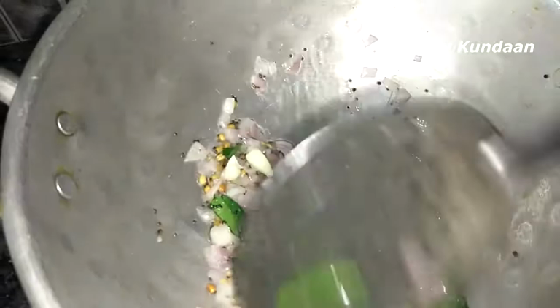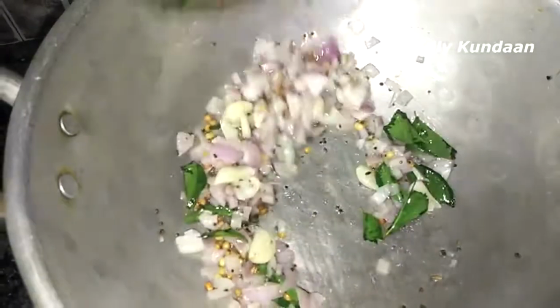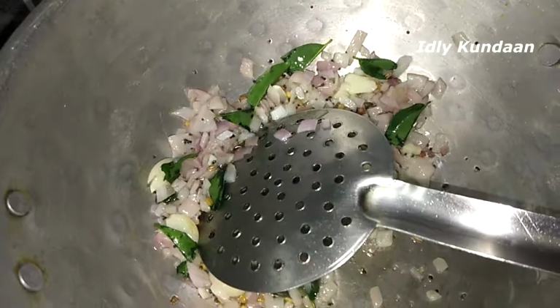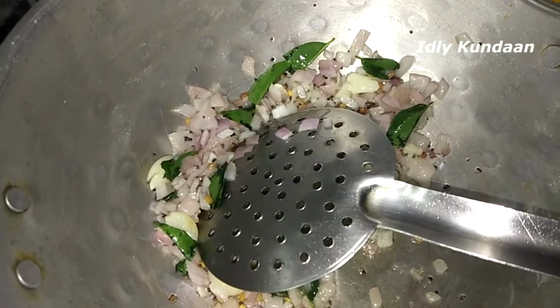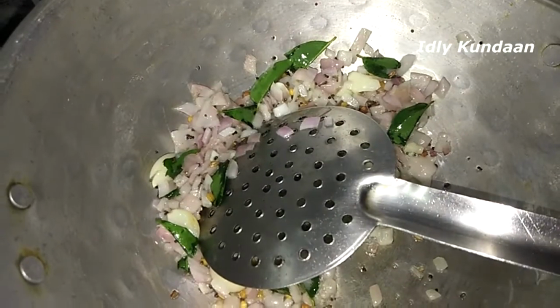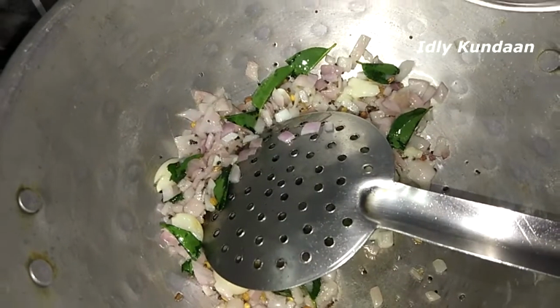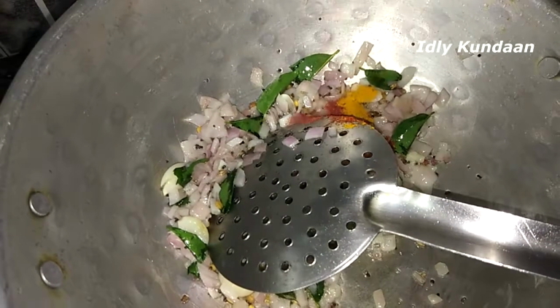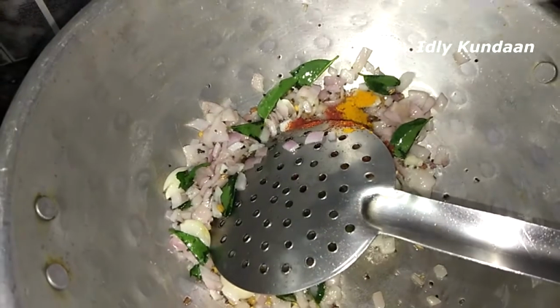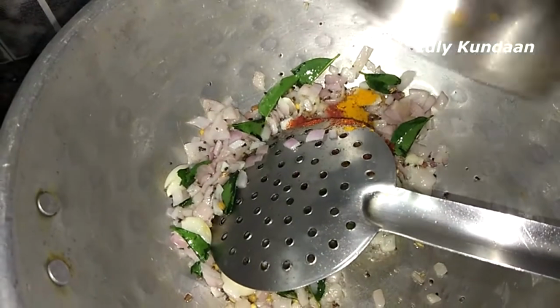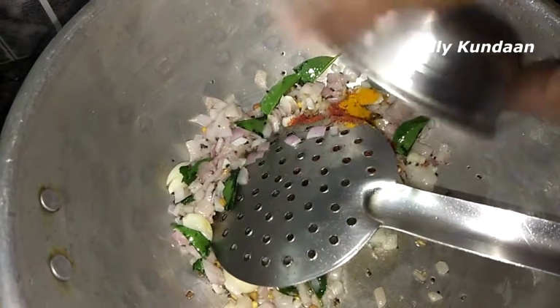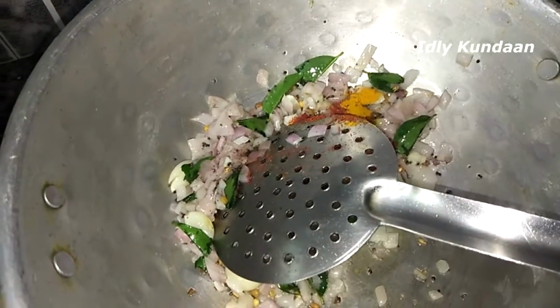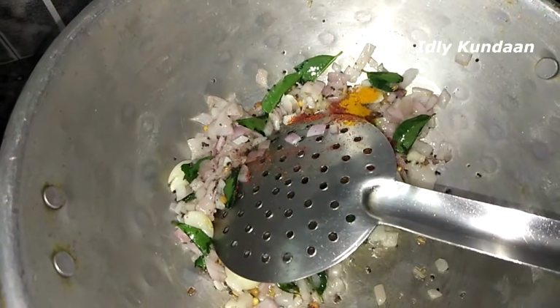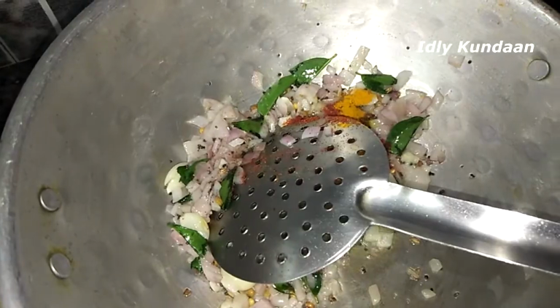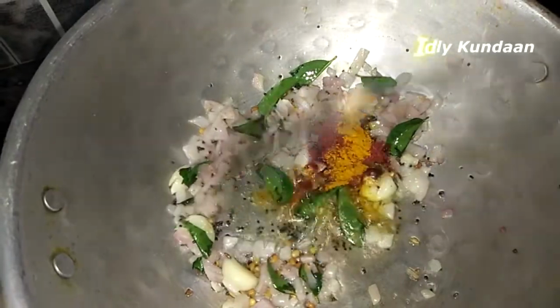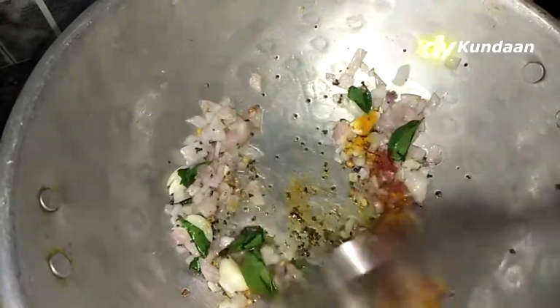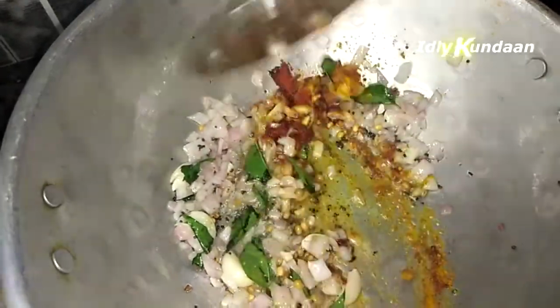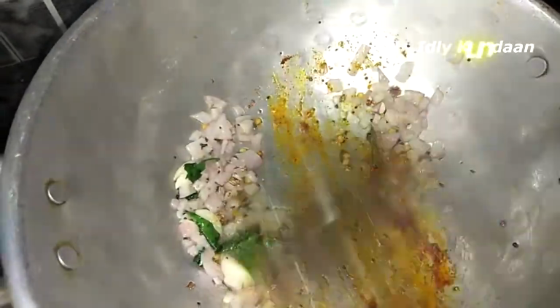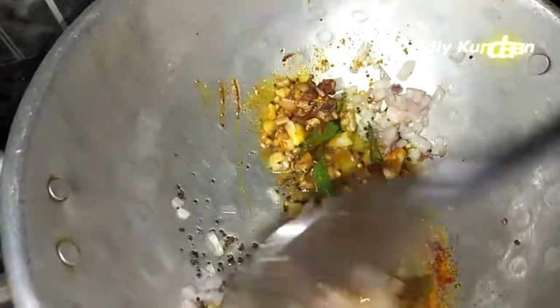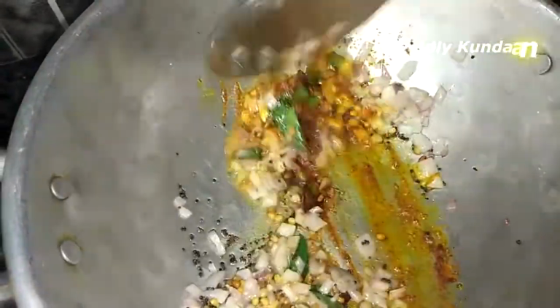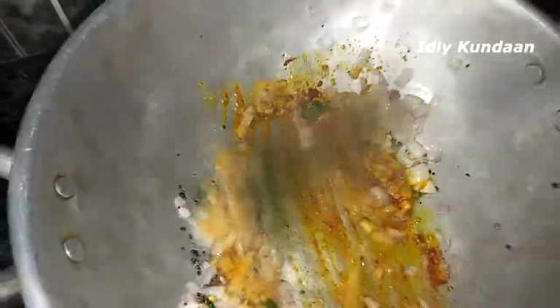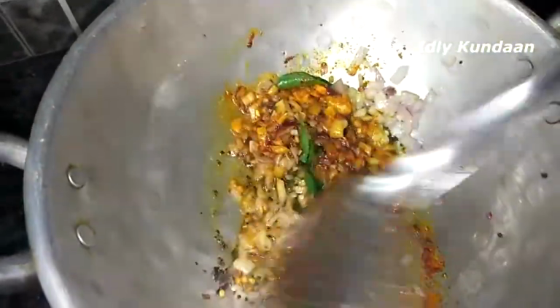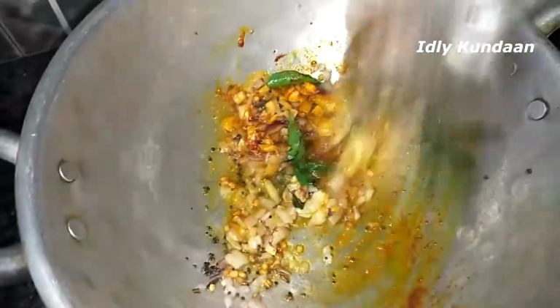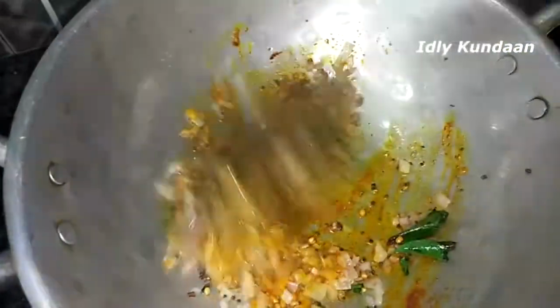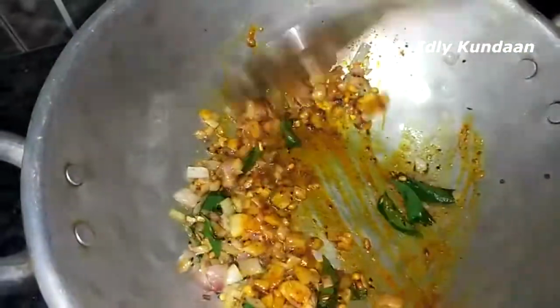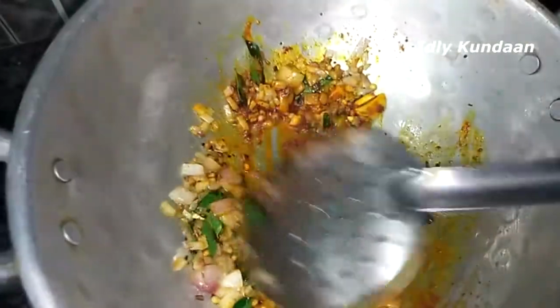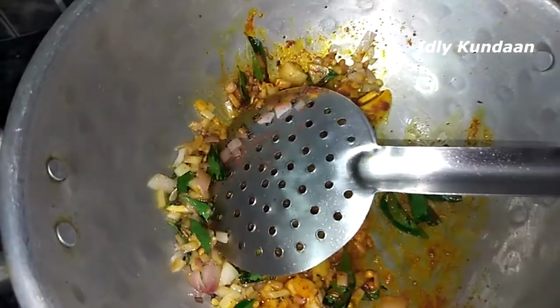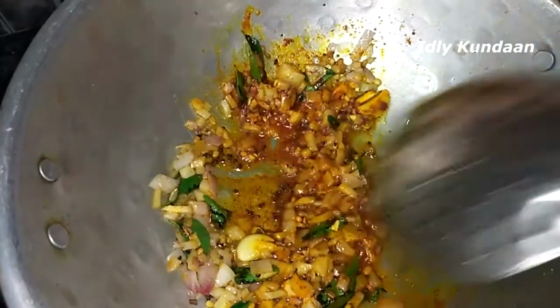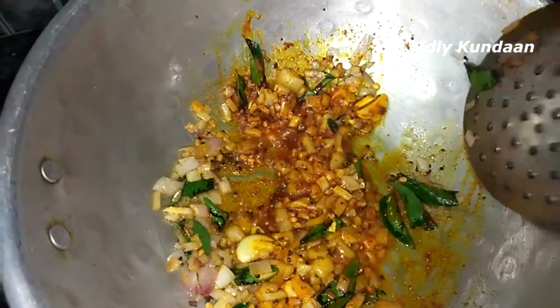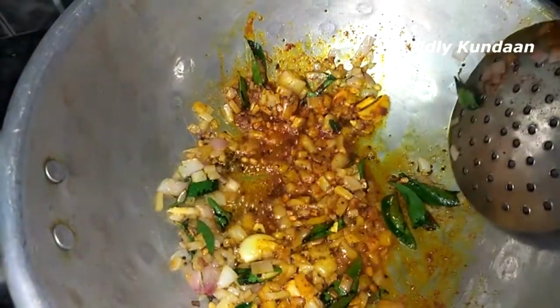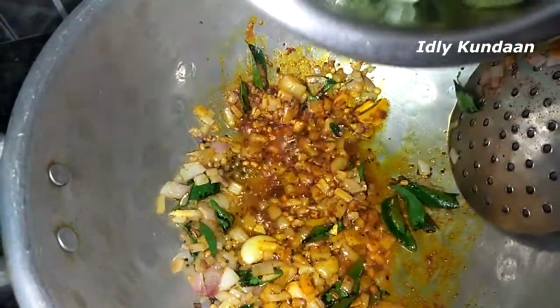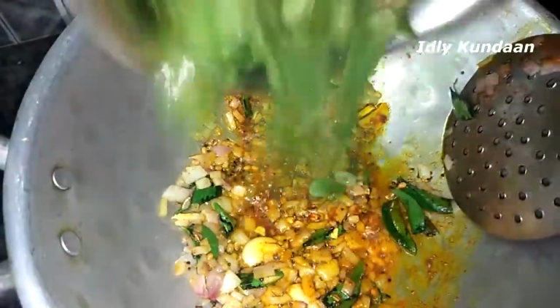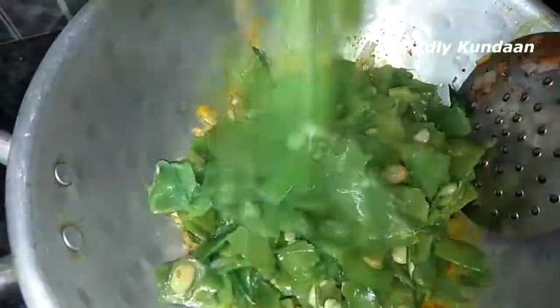Now let's make the meat. Put it in a bowl.